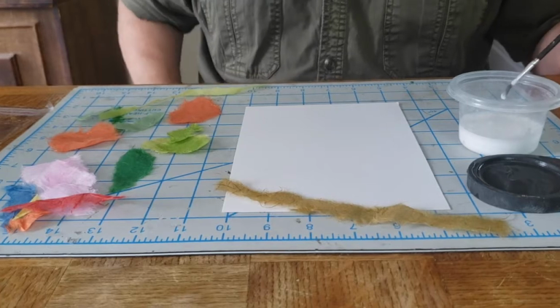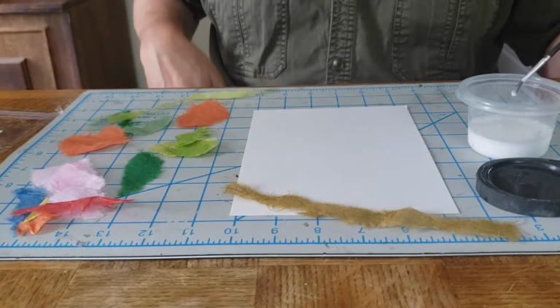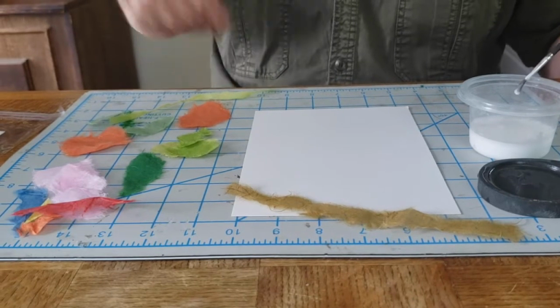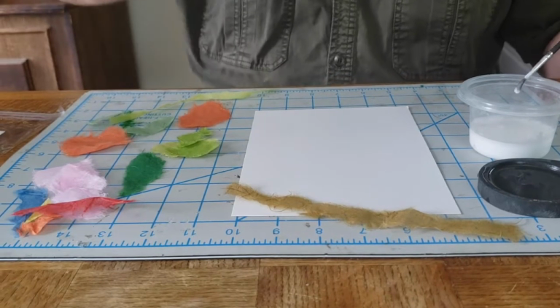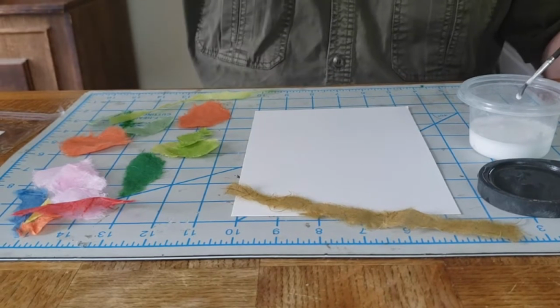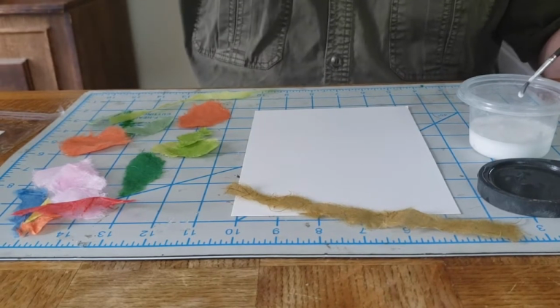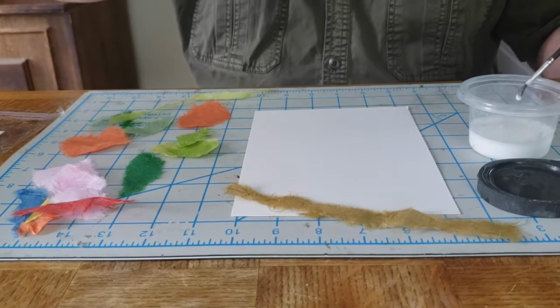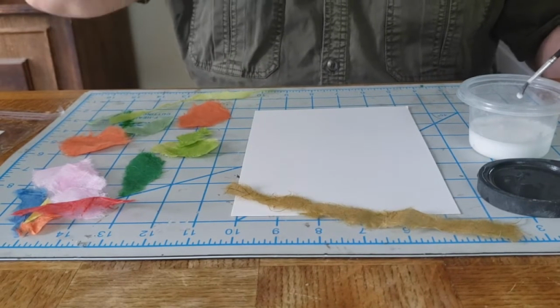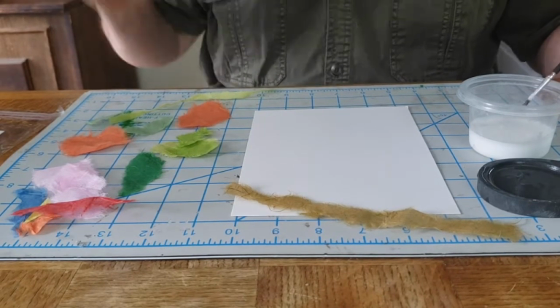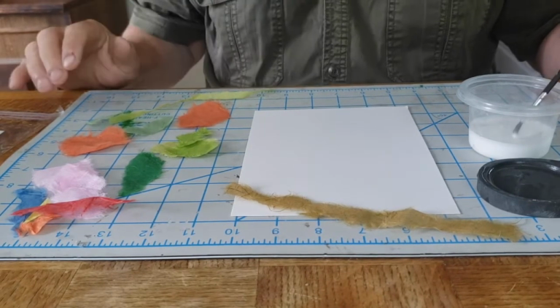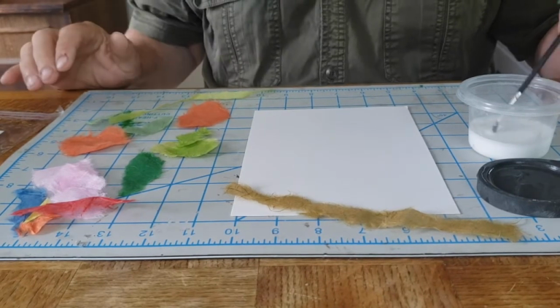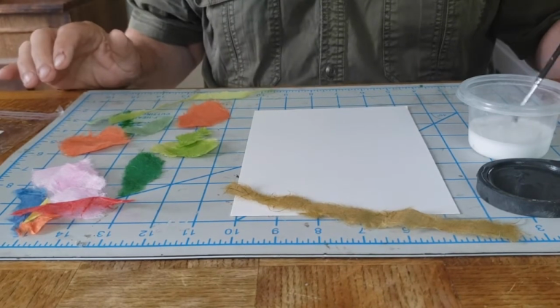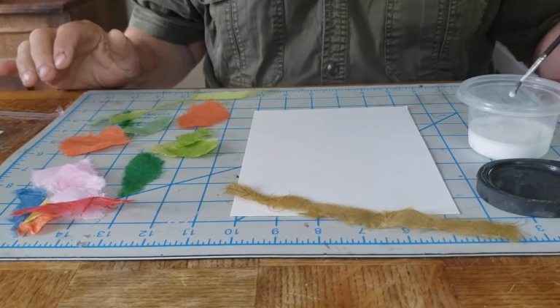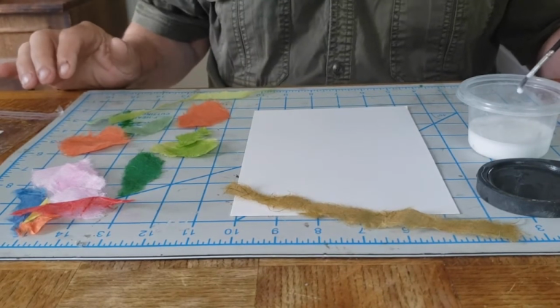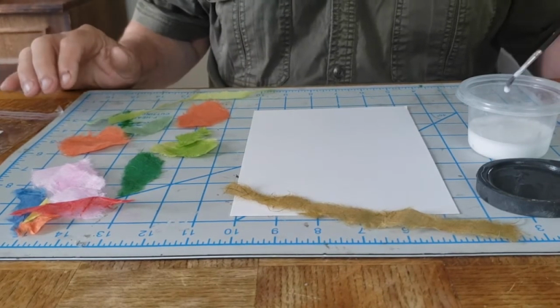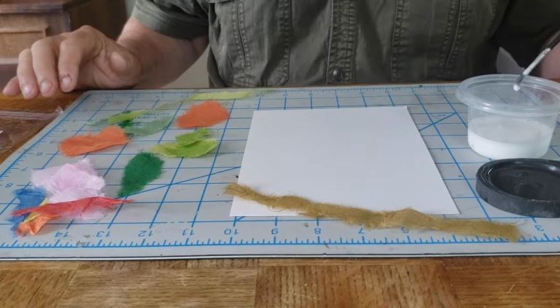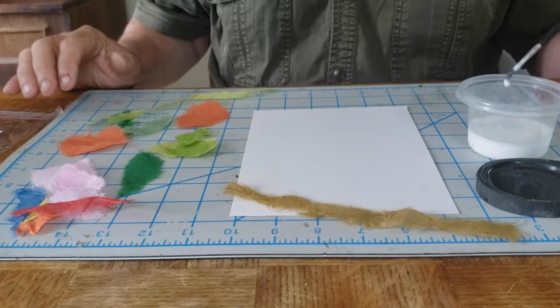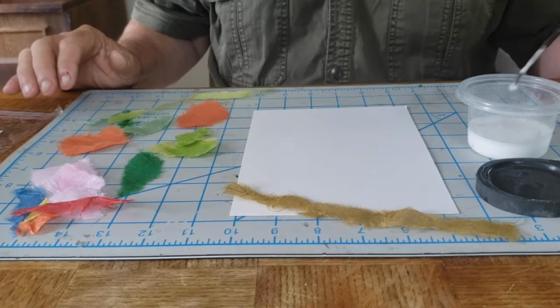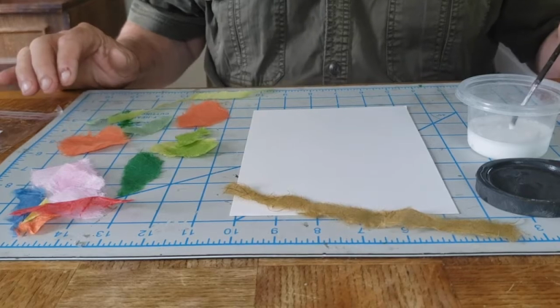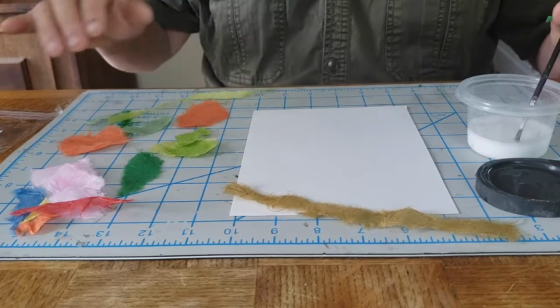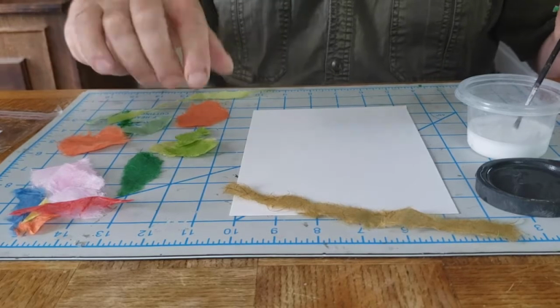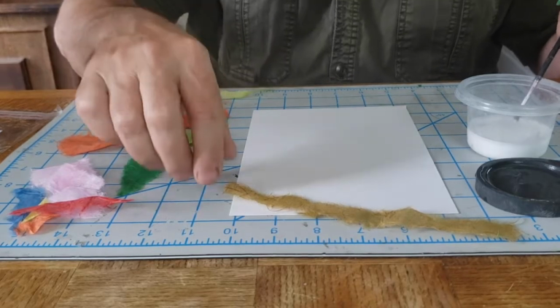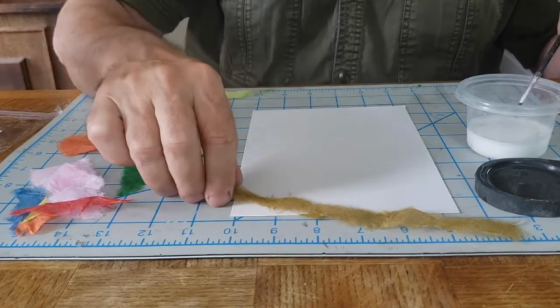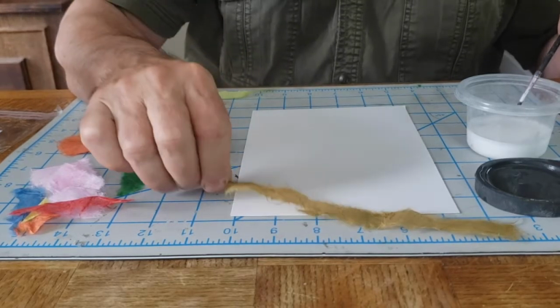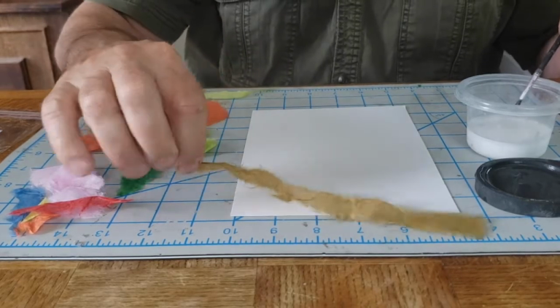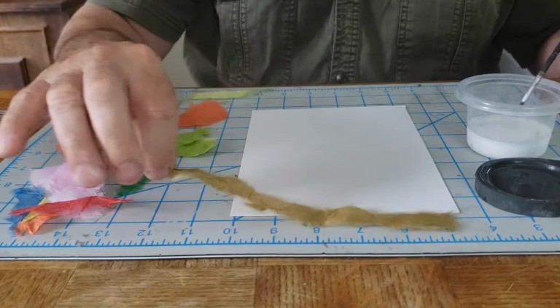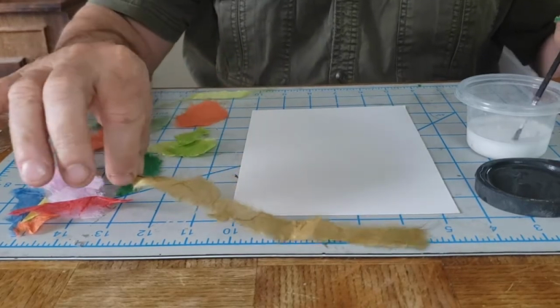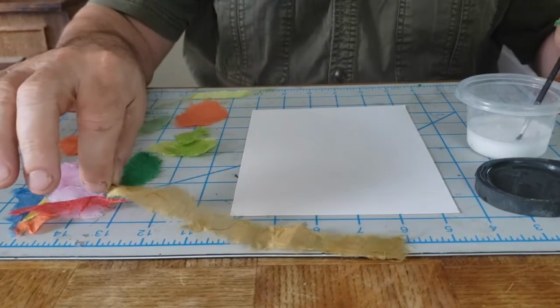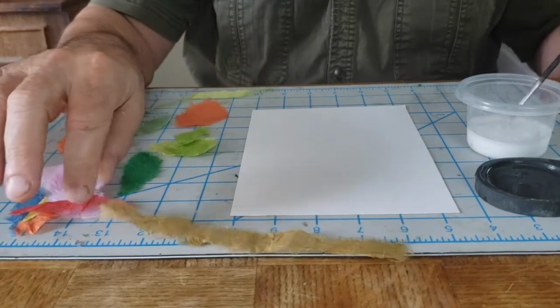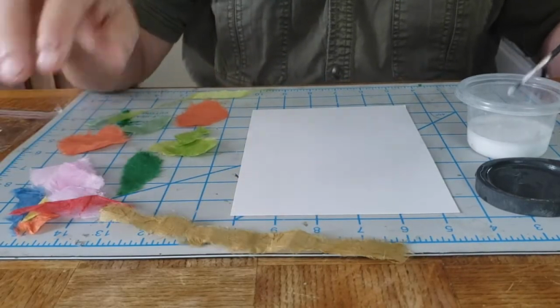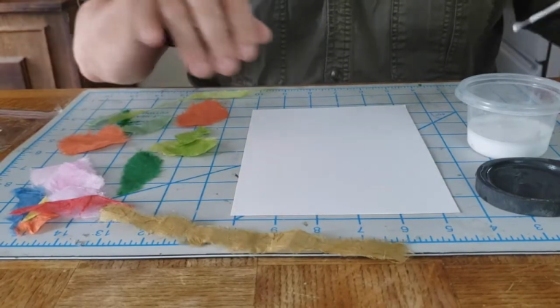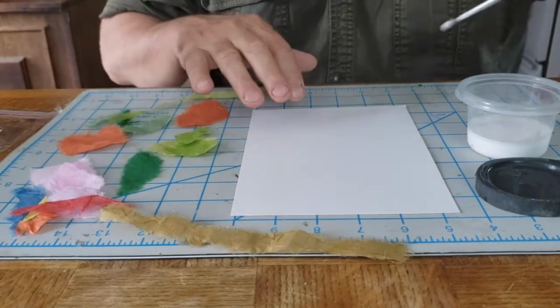So what I thought I'd do is just make a nice little flower or something. Let's see what we've got here. Let's start off with the ground.